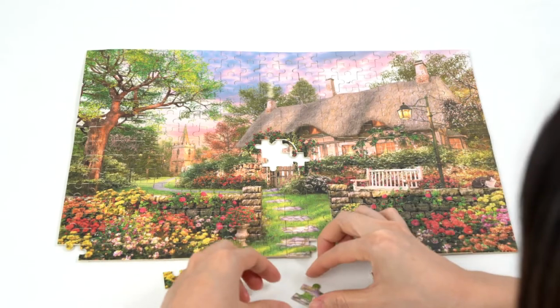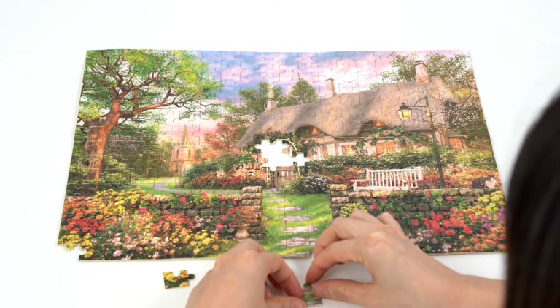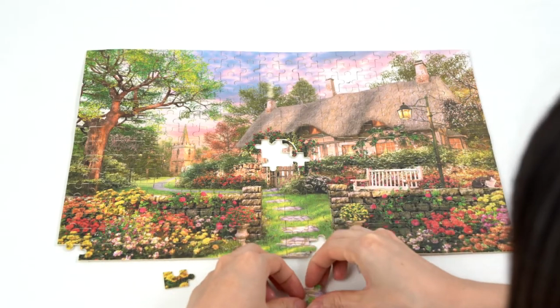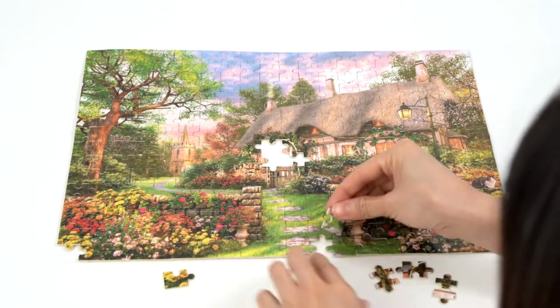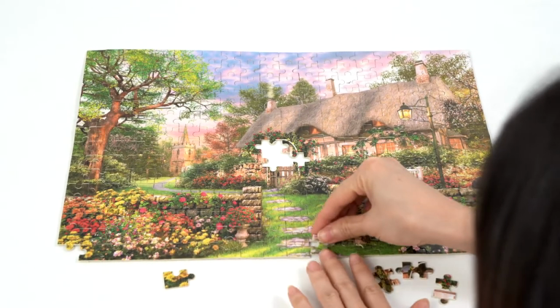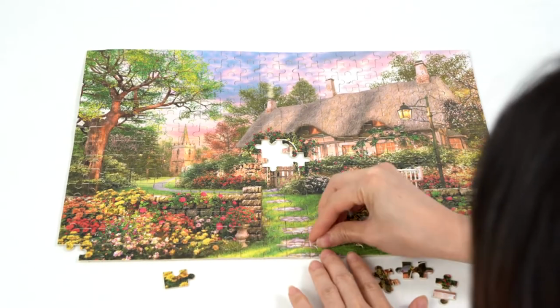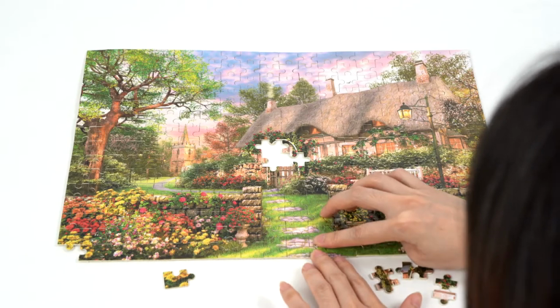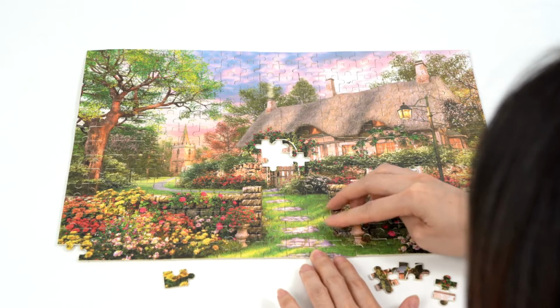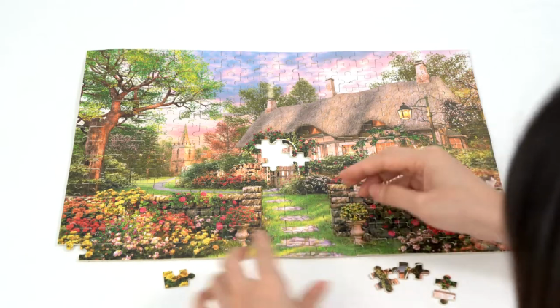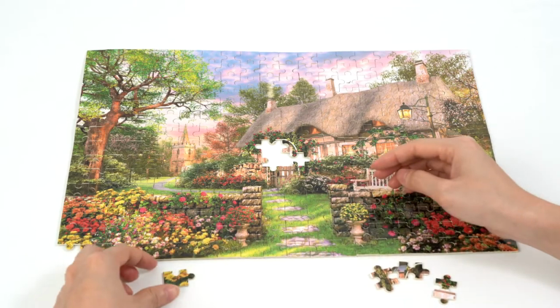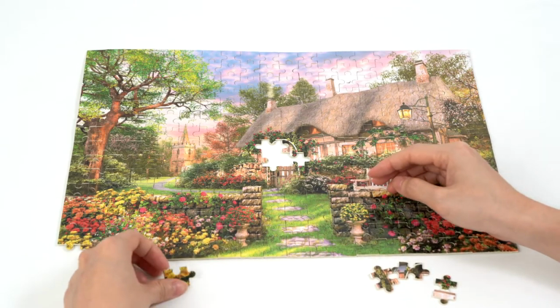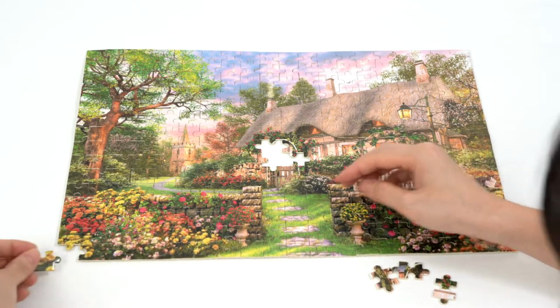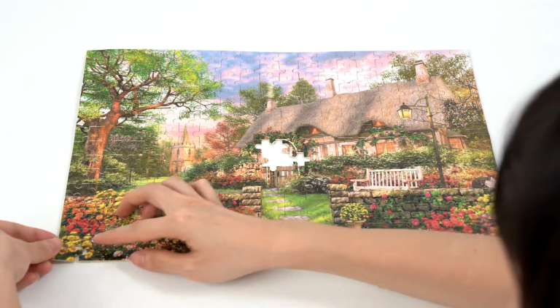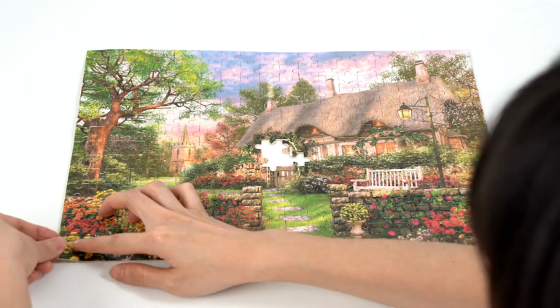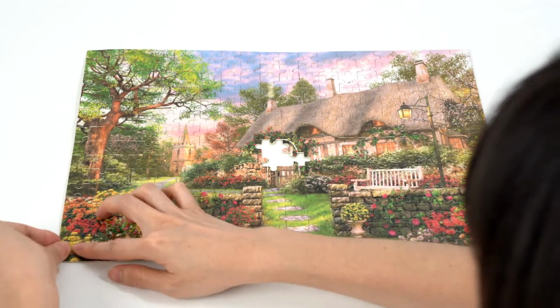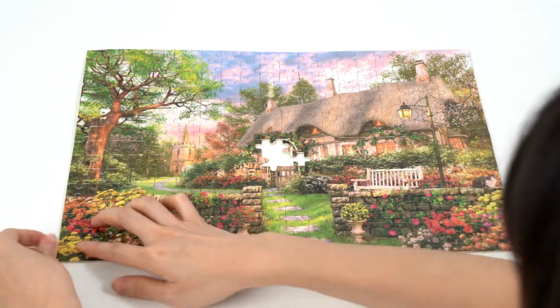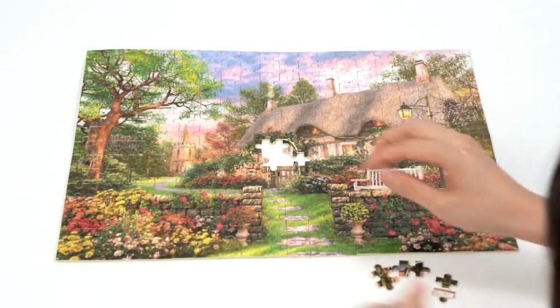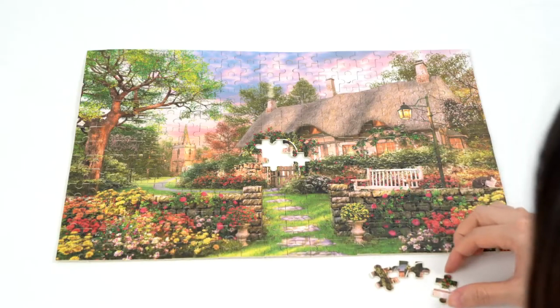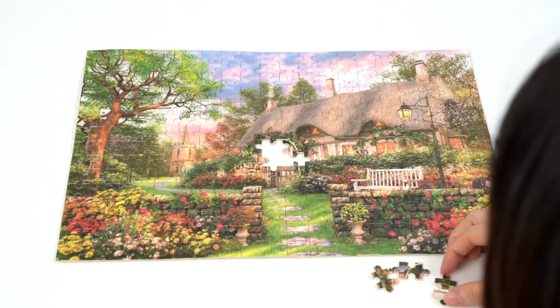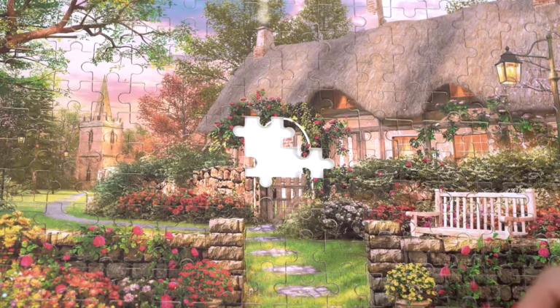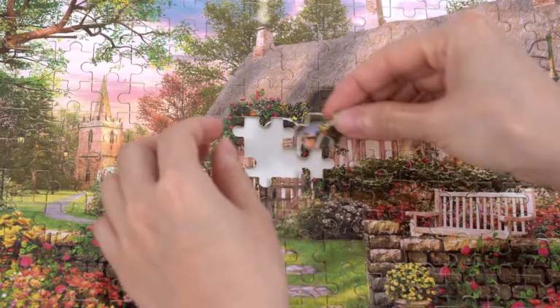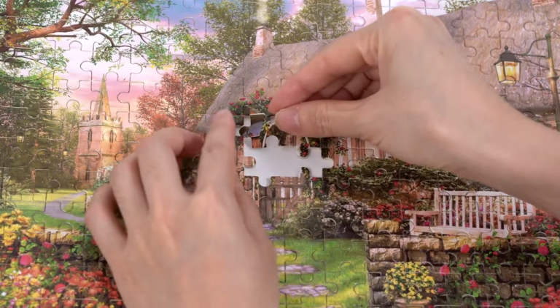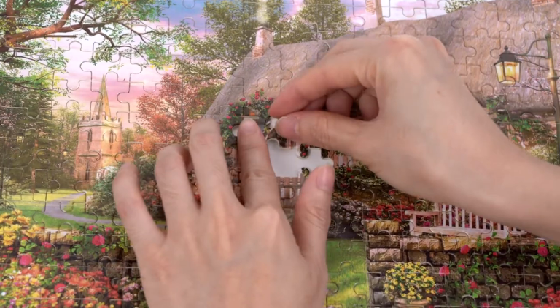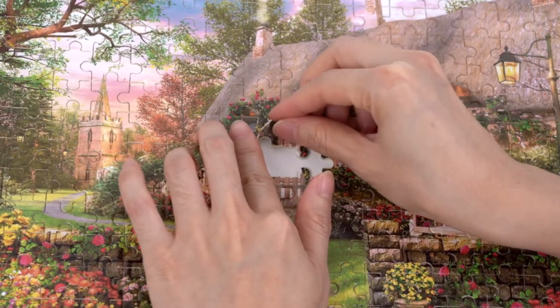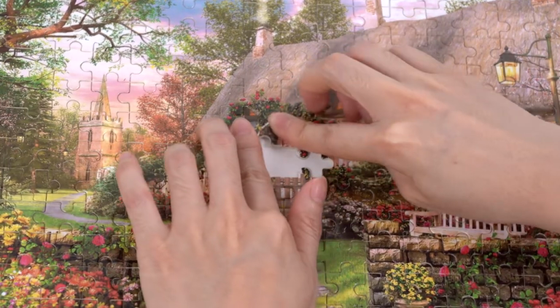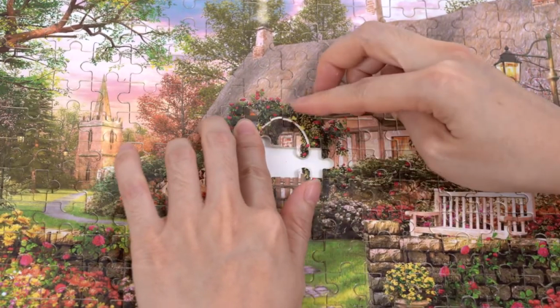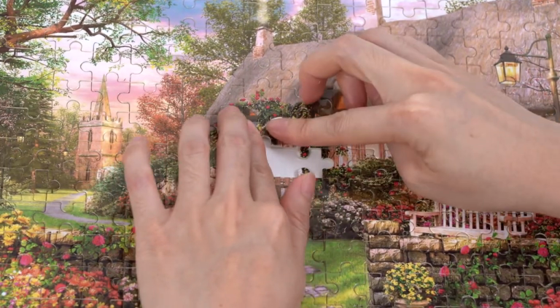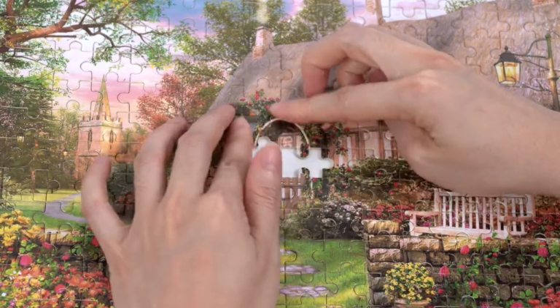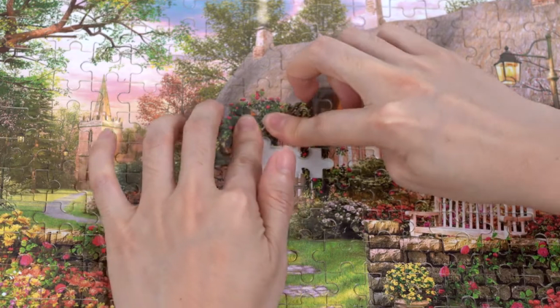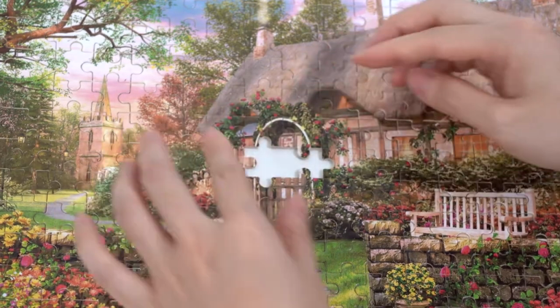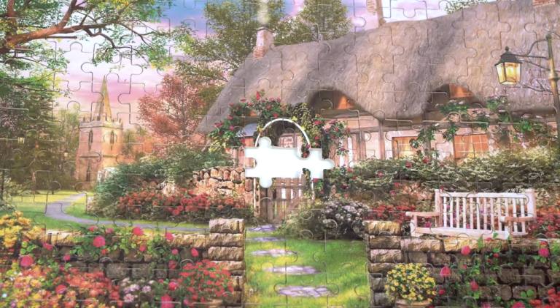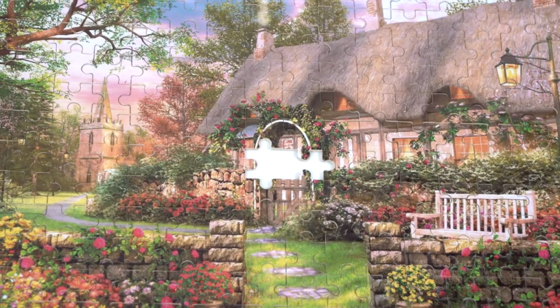All the pieces can fit perfectly. Vibrant printing technology creates a clear and bright puzzle image. With 15 years of puzzle industry experience, we are equipped to meet all your customized needs and support a variety of customized content.